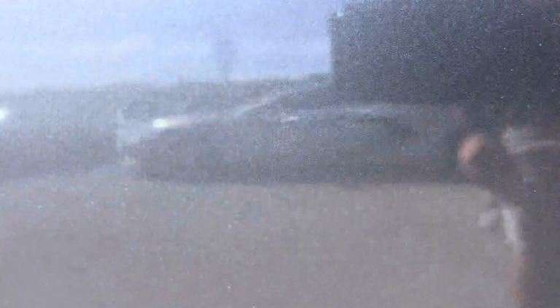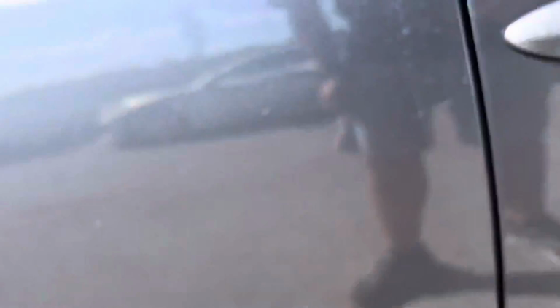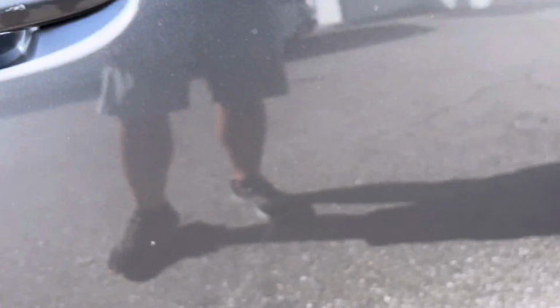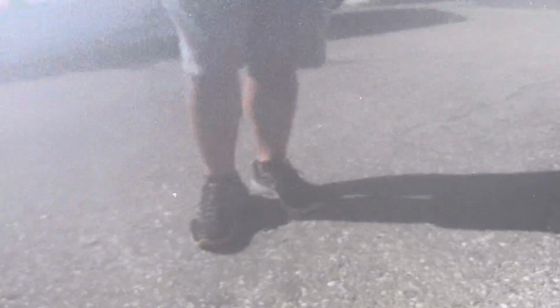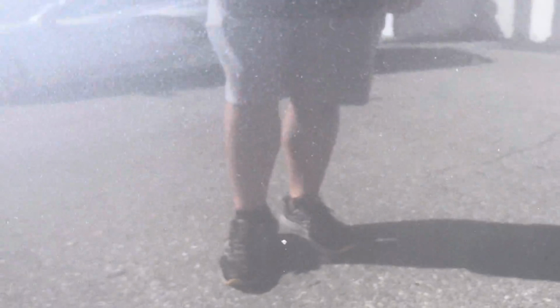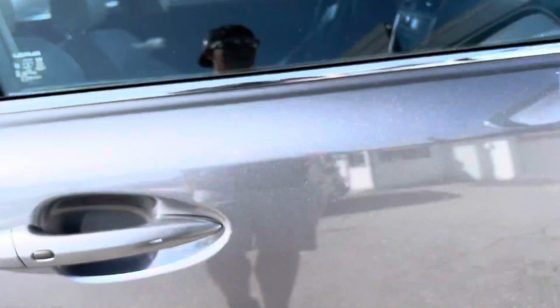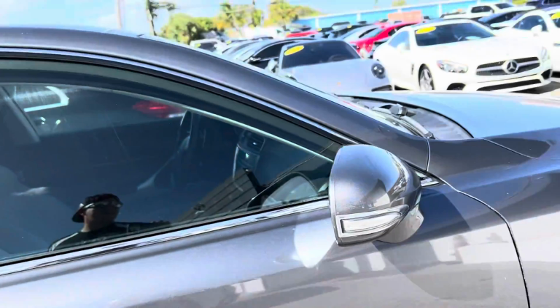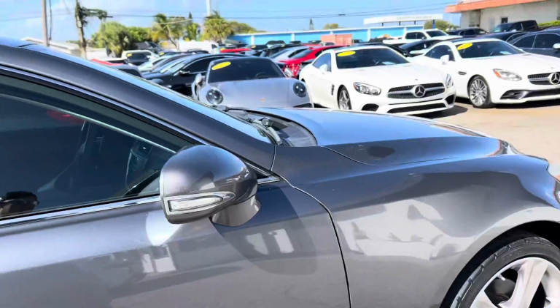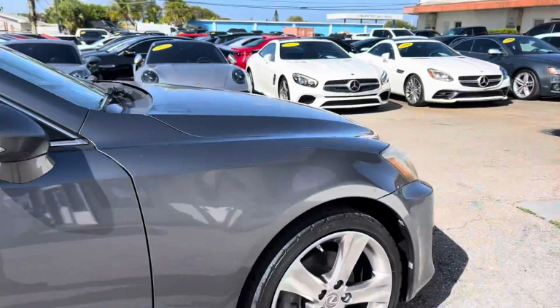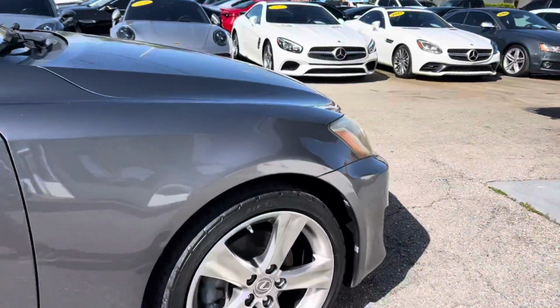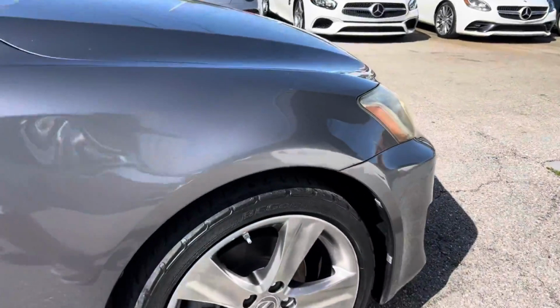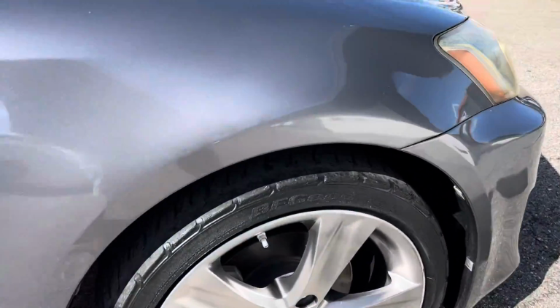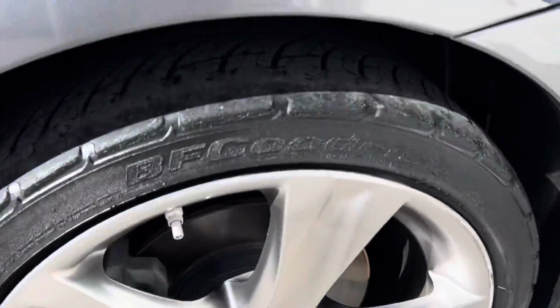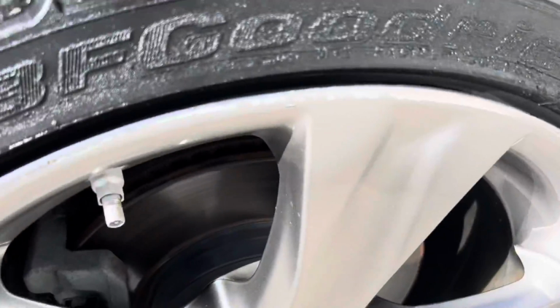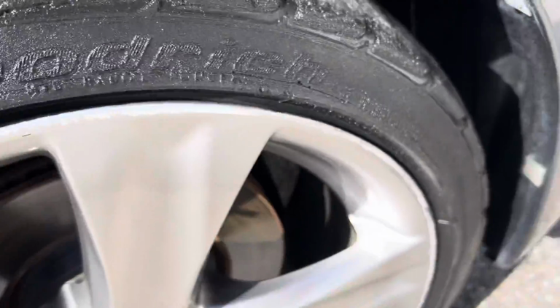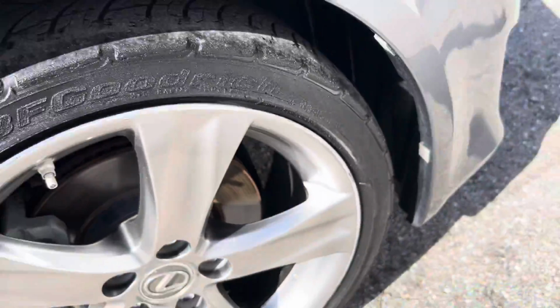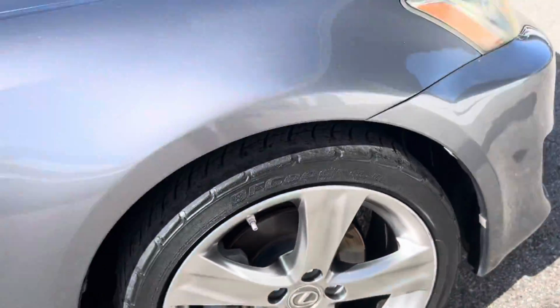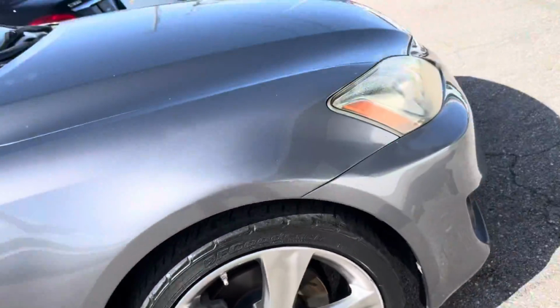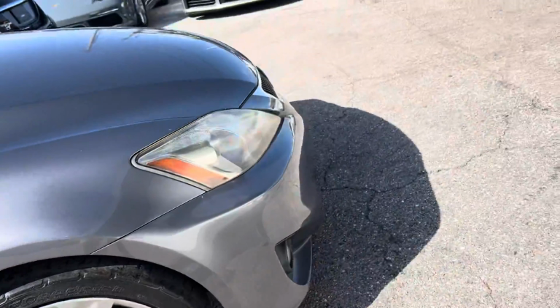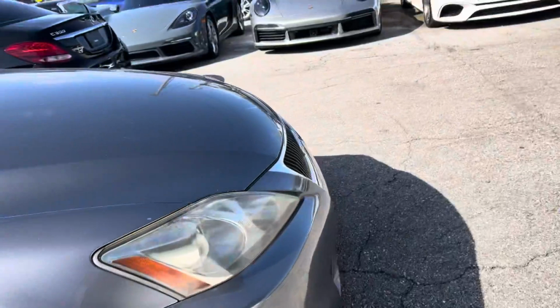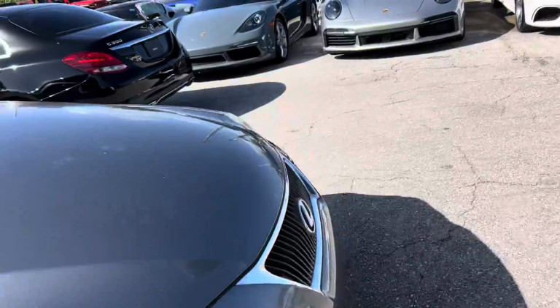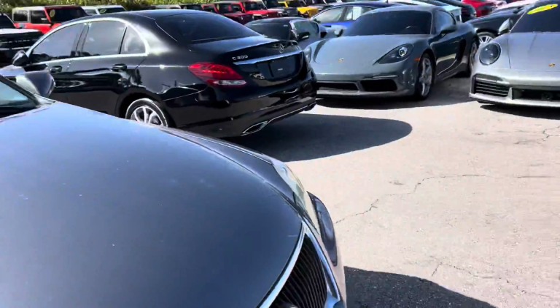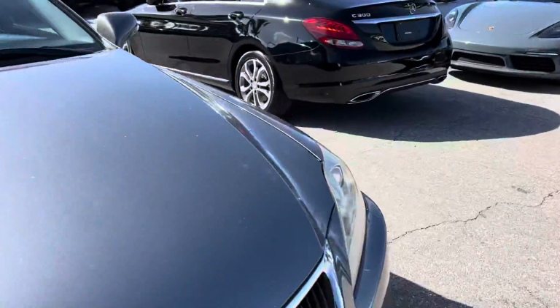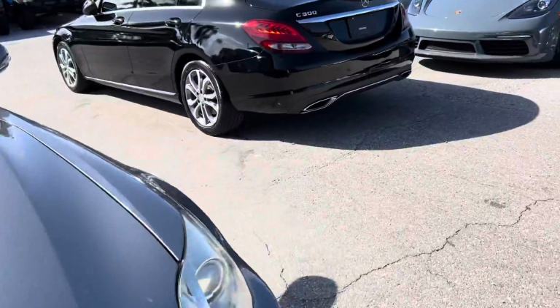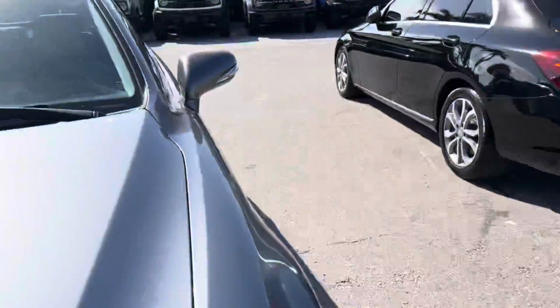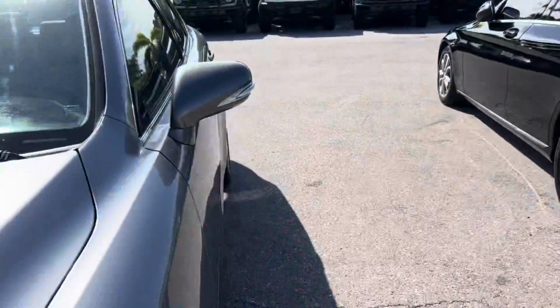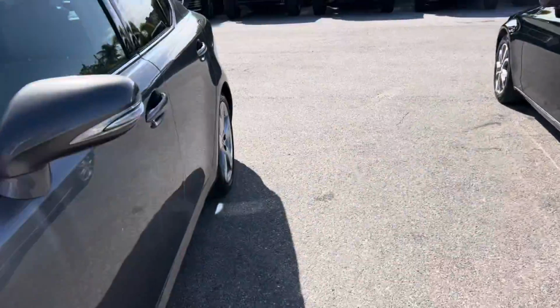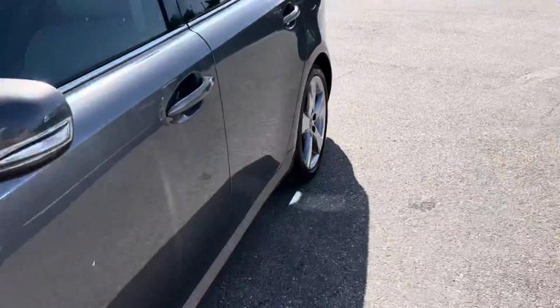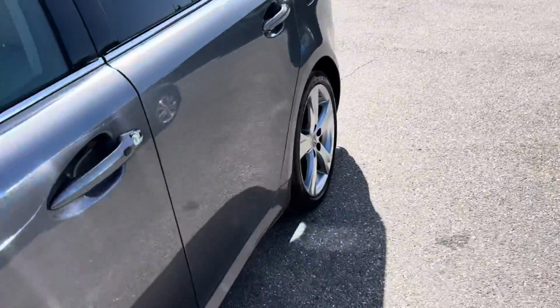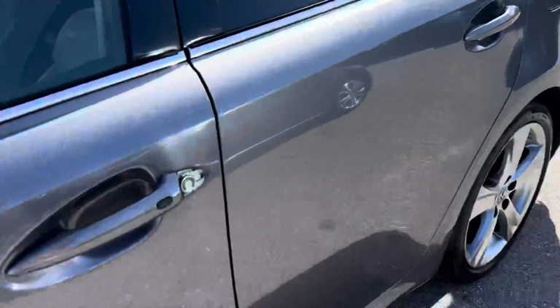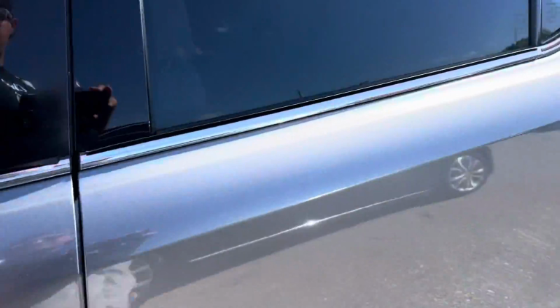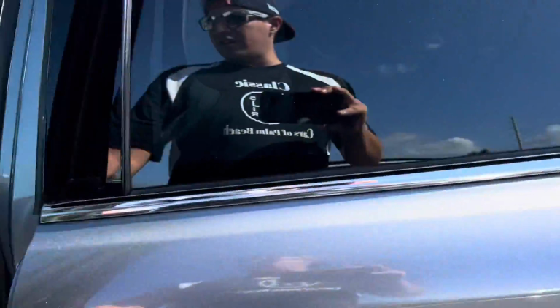Coming around the passenger side — little scuff, nothing major — a couple of minor cosmetics. And here's your fourth wheel with more of that curb rash. Like I said, new tires are coming. Let's start it up.